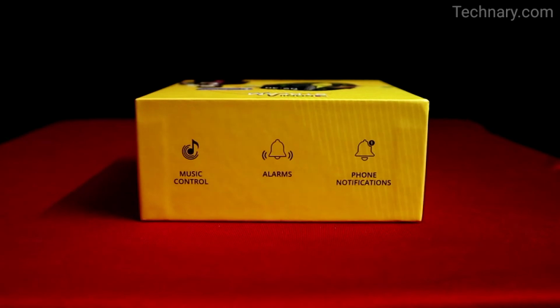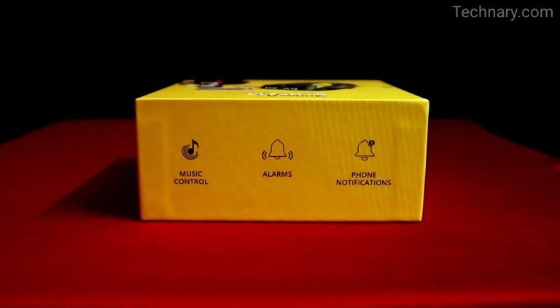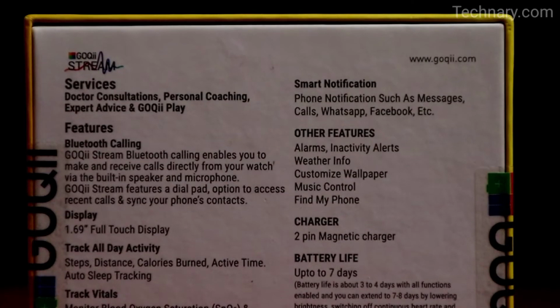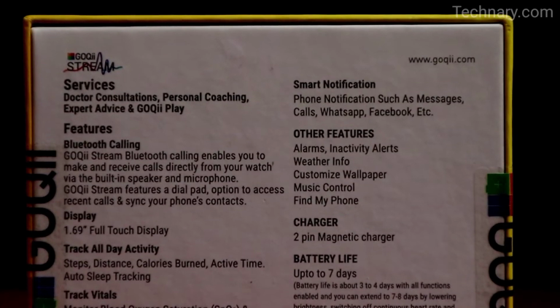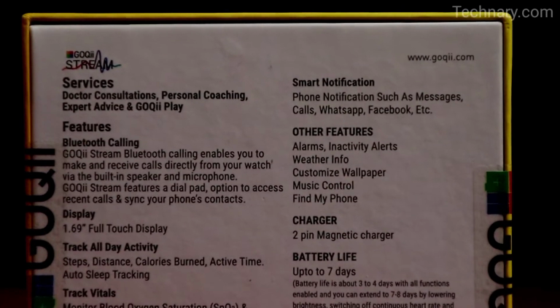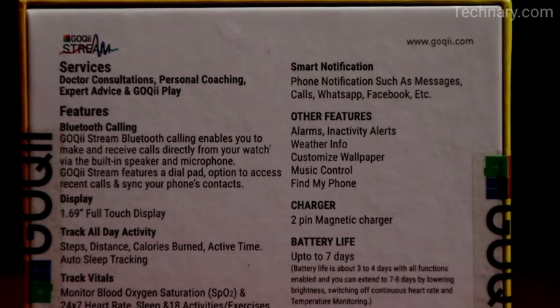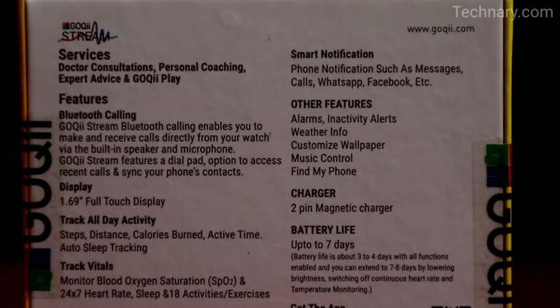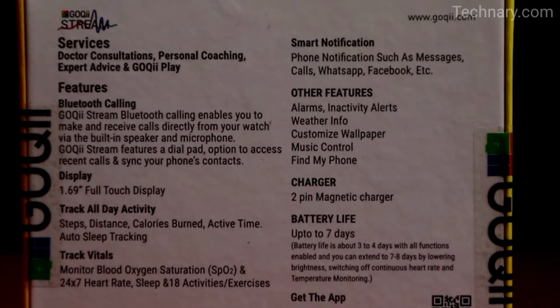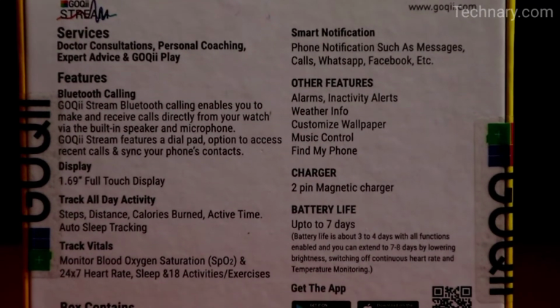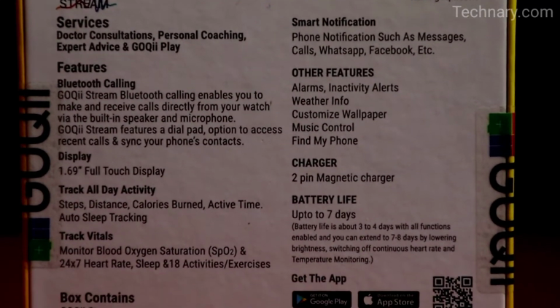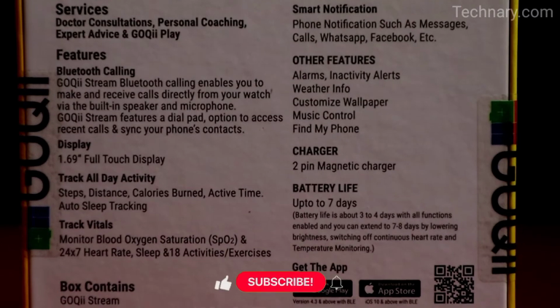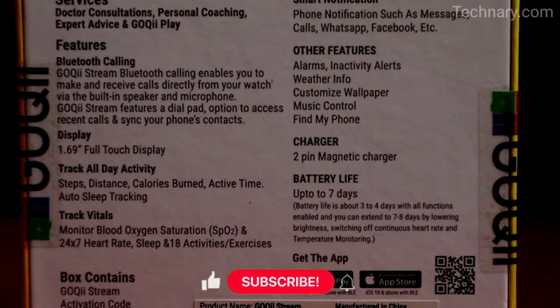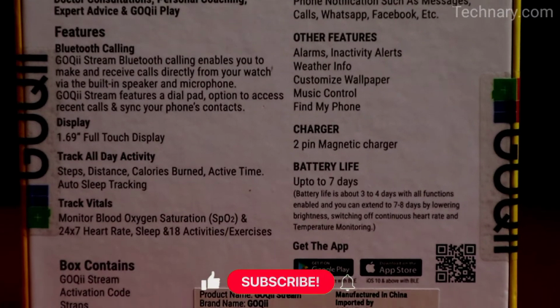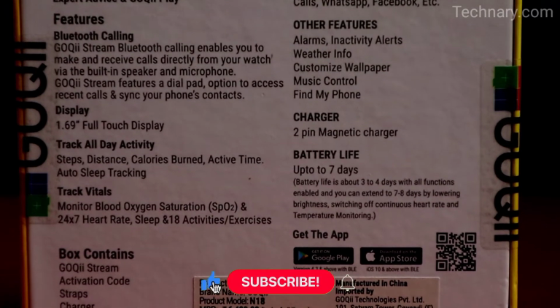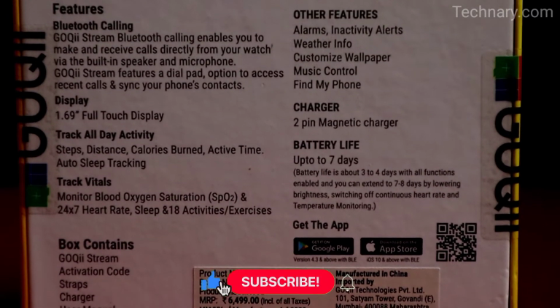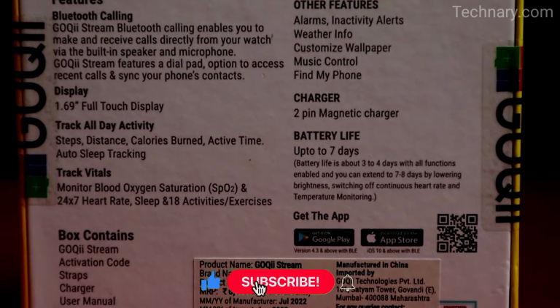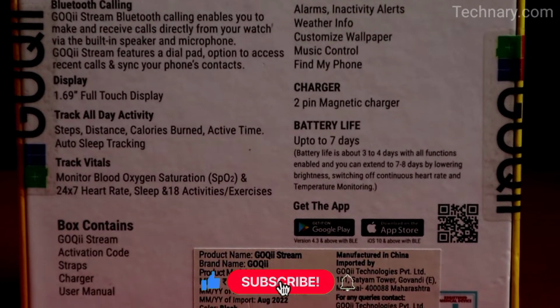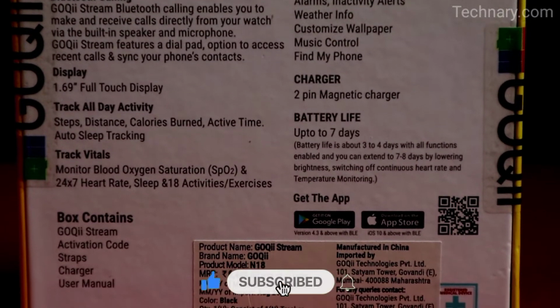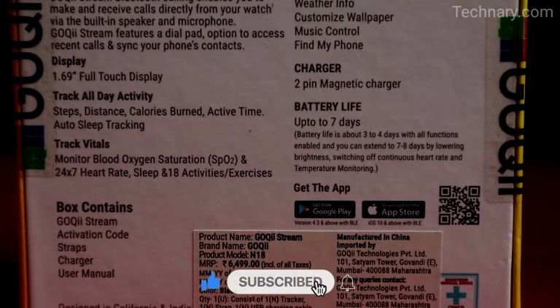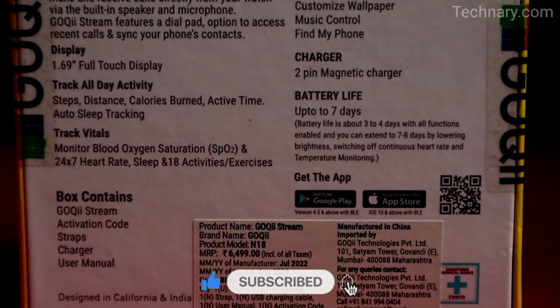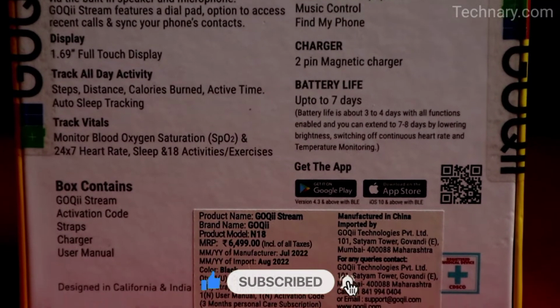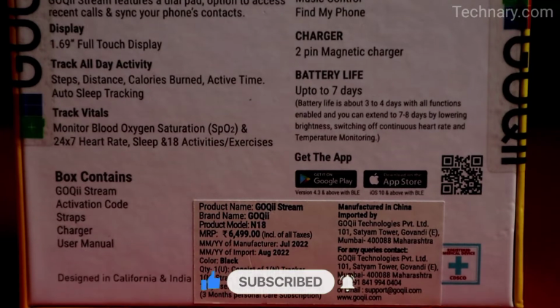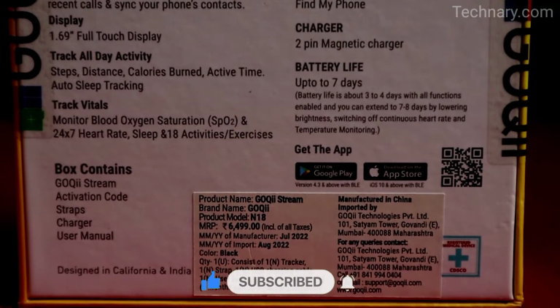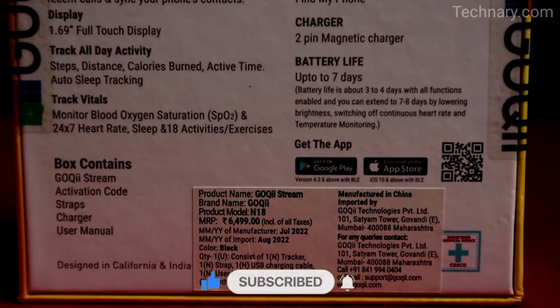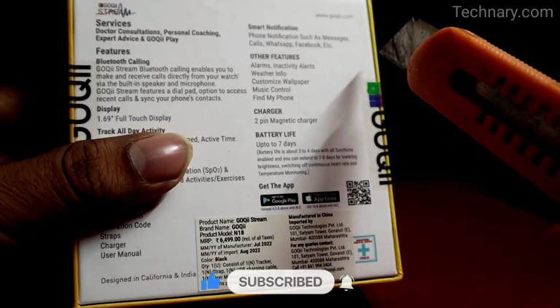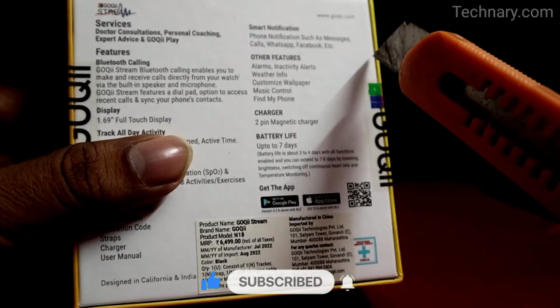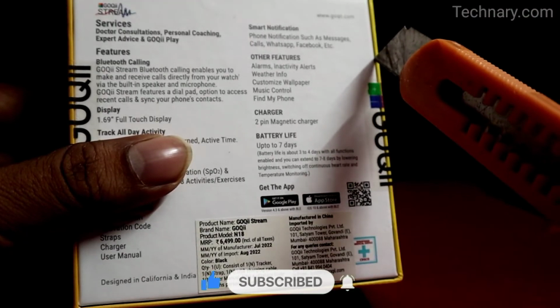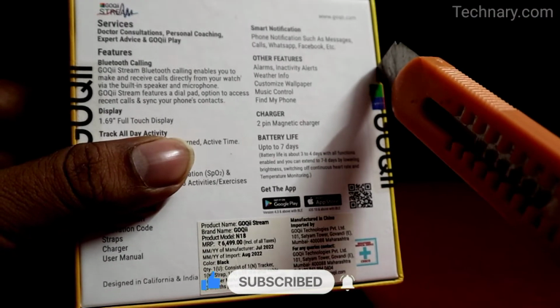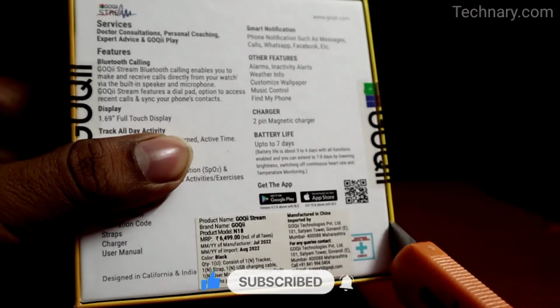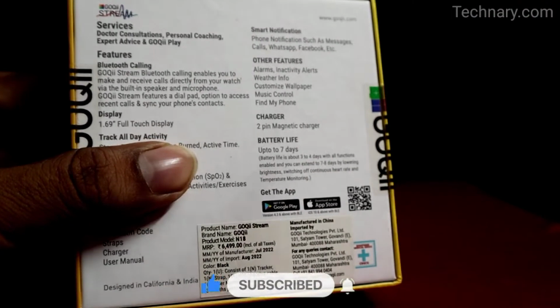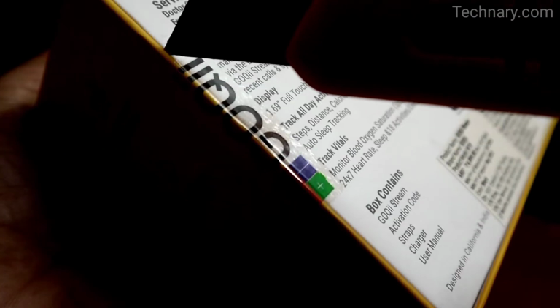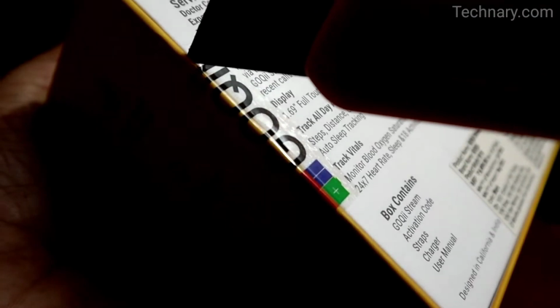It also has music control, alarms and phone notifications. This device has an MRP of Rs. 6499, although you will get an amazing discount if you check out the link in the description below. So let's do the unboxing.